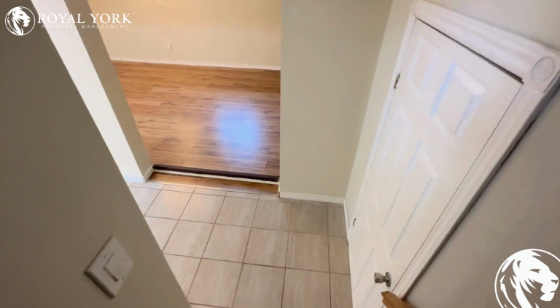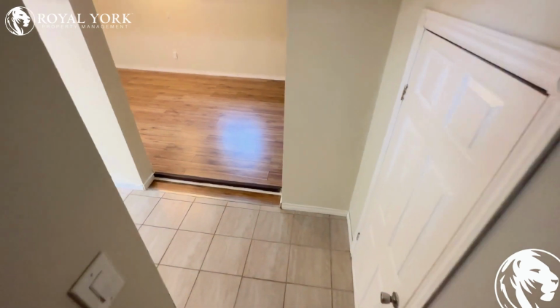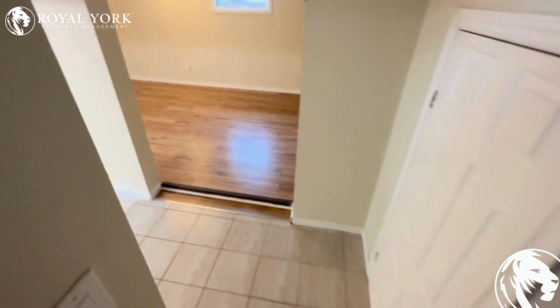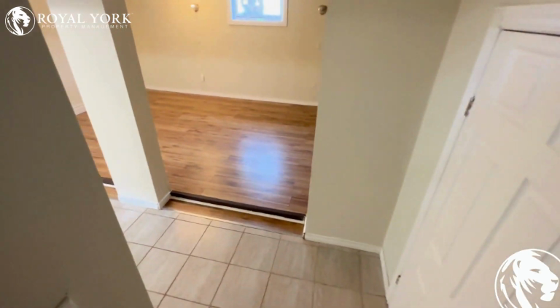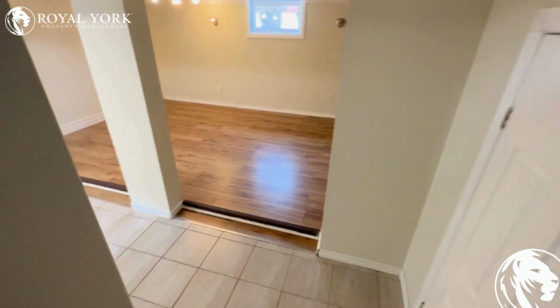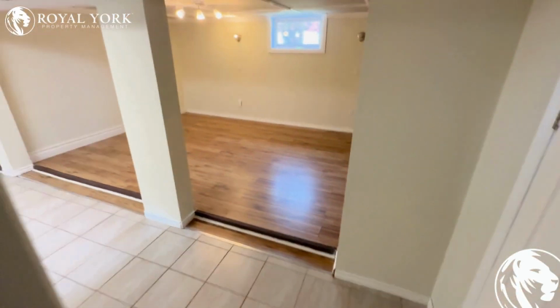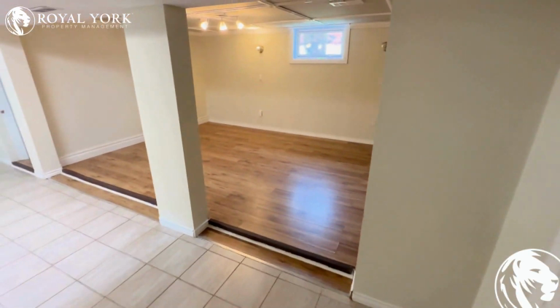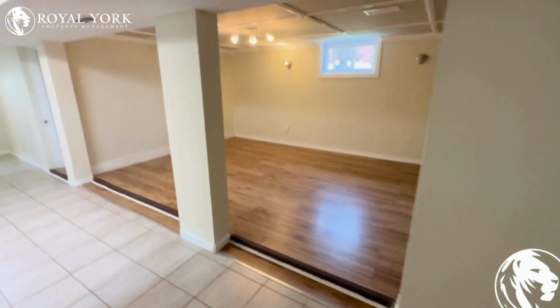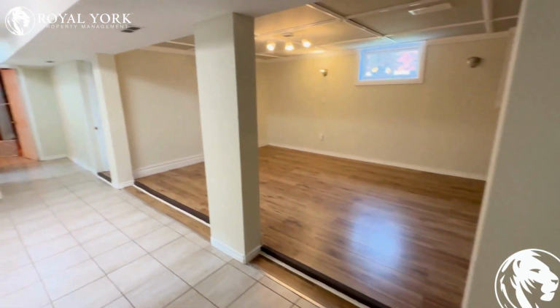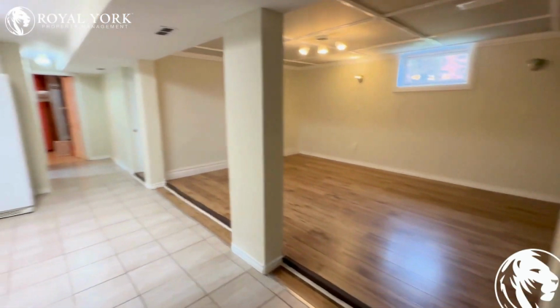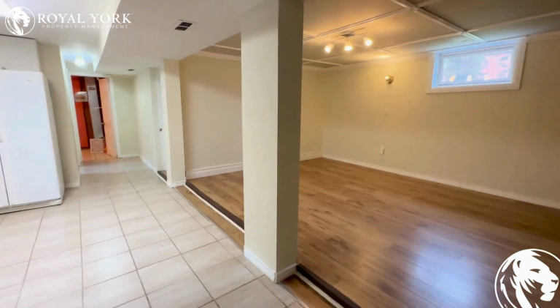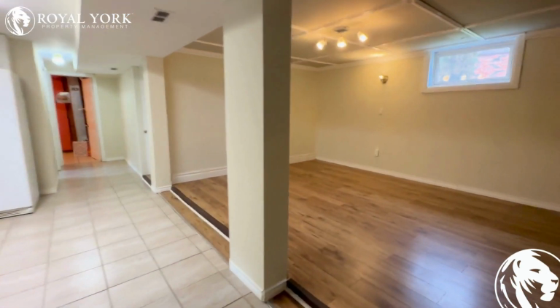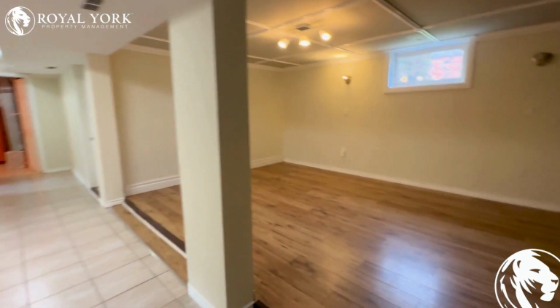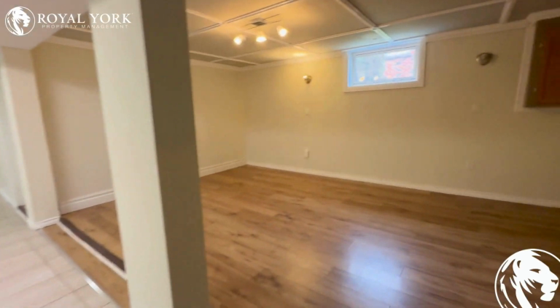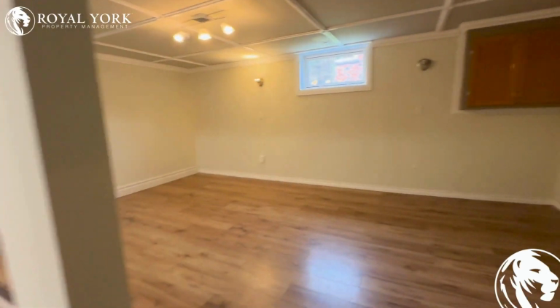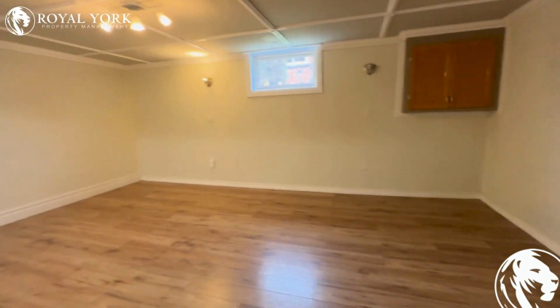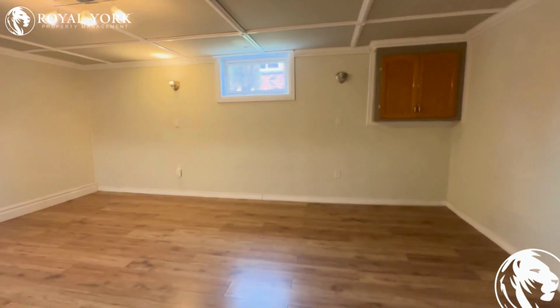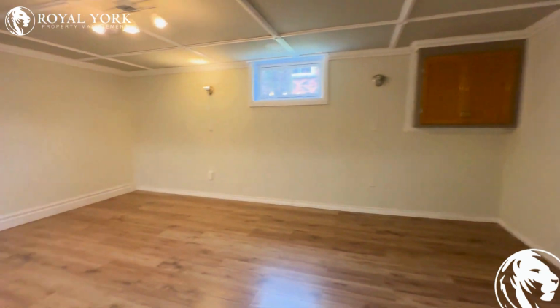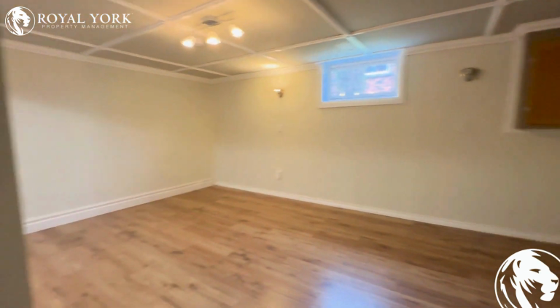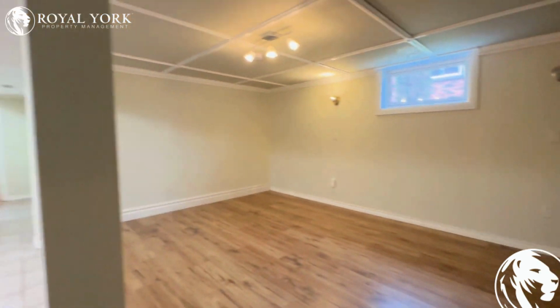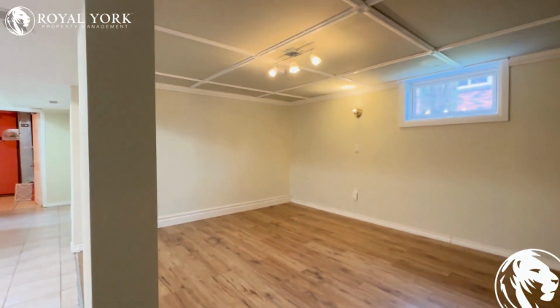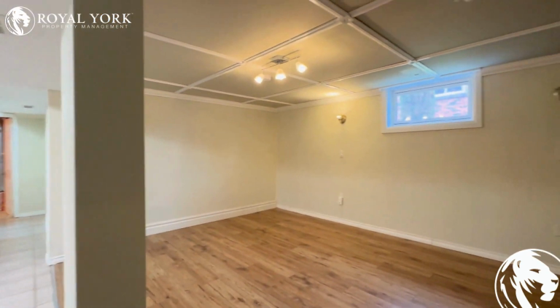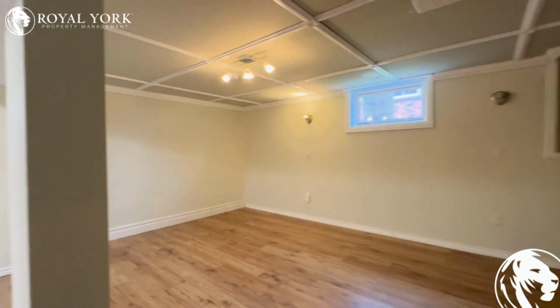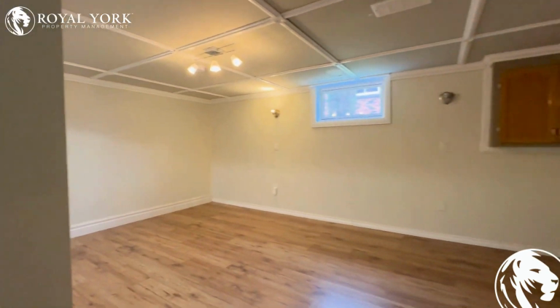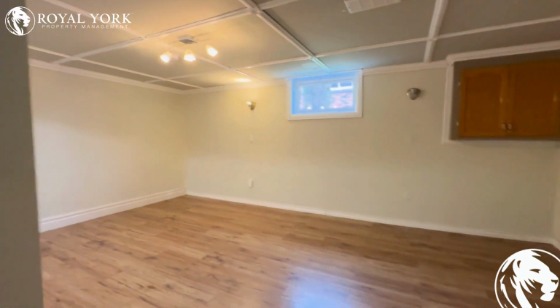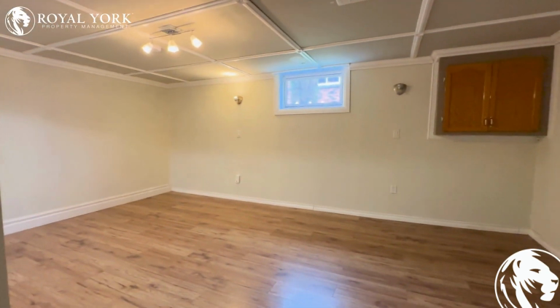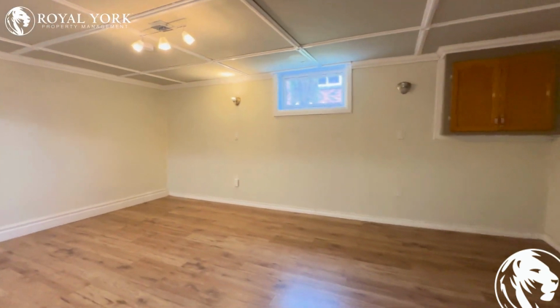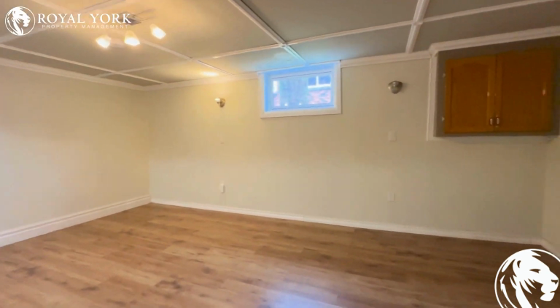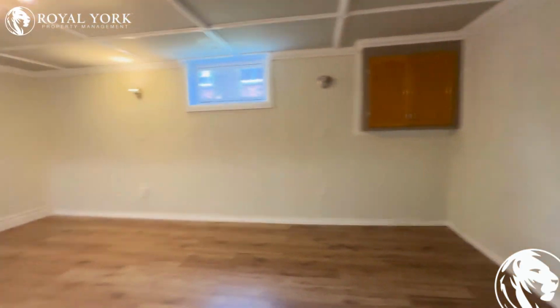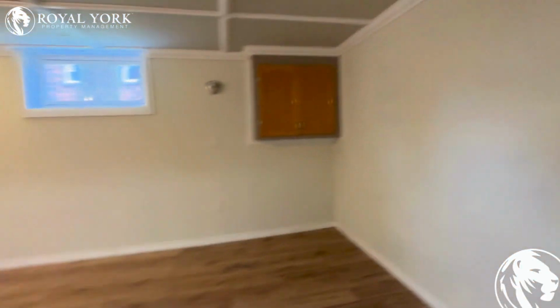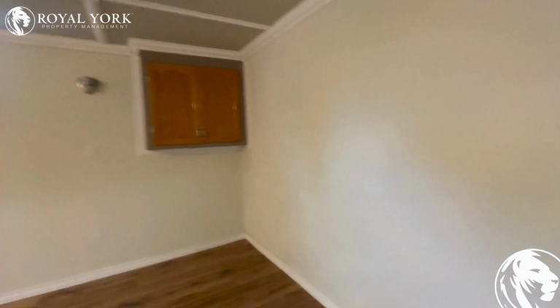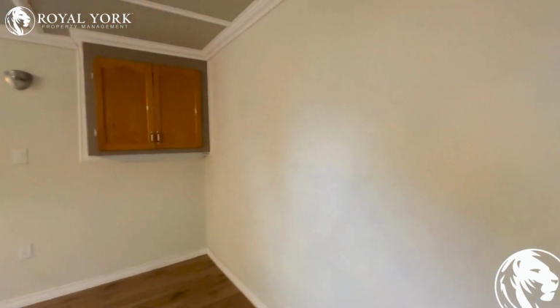Hello and welcome to 324 Central Park Boulevard South located in Oshawa. This is the basement unit, exclusively listed by Royal Property Management.